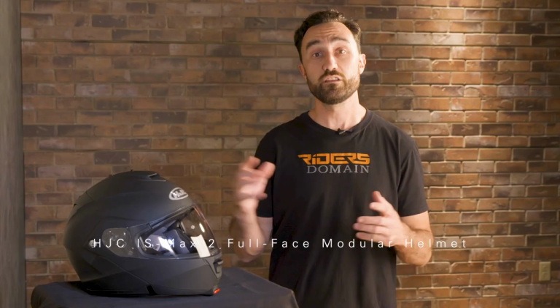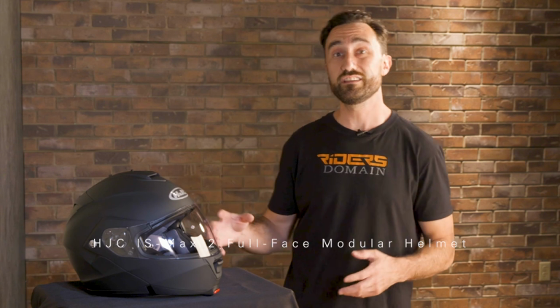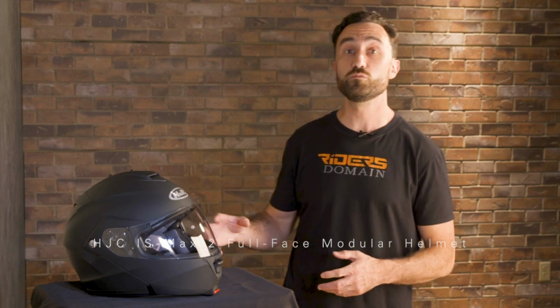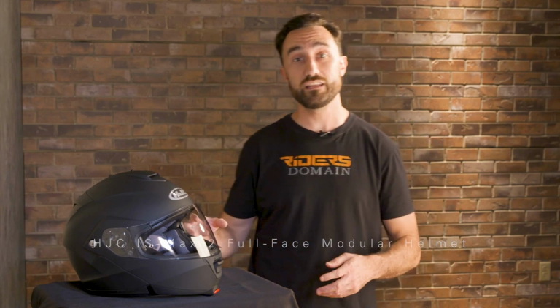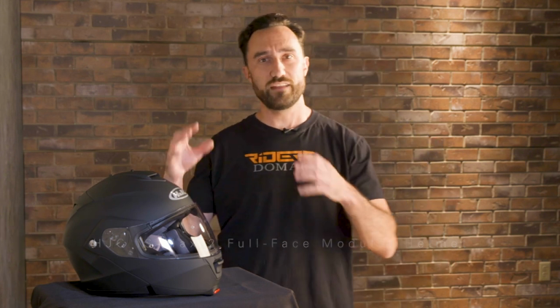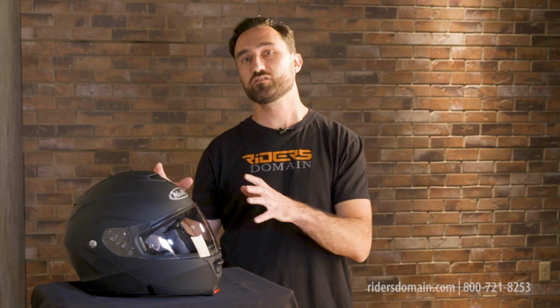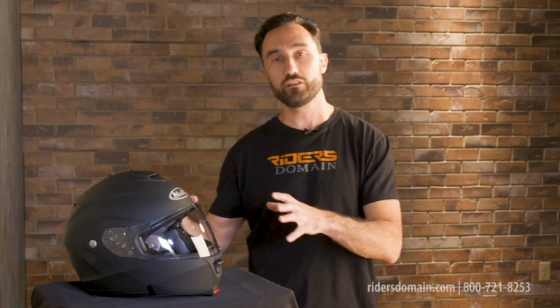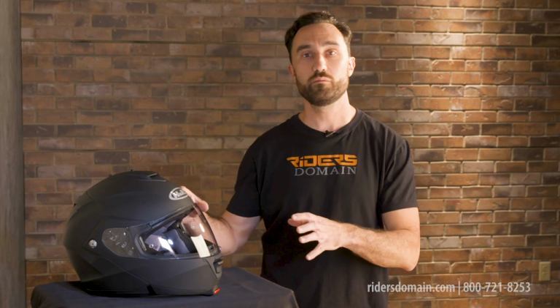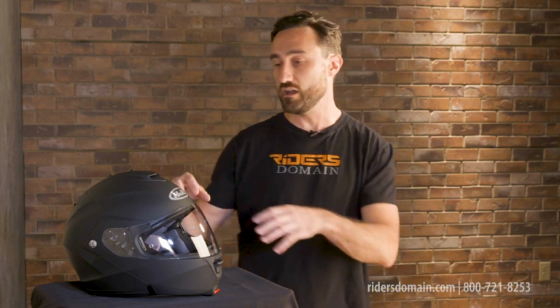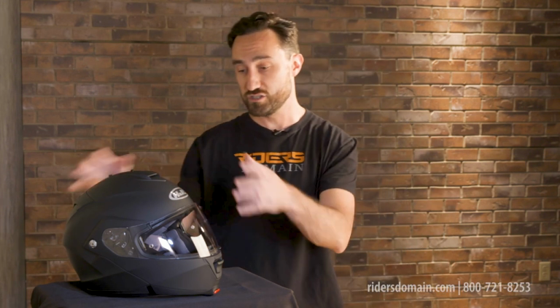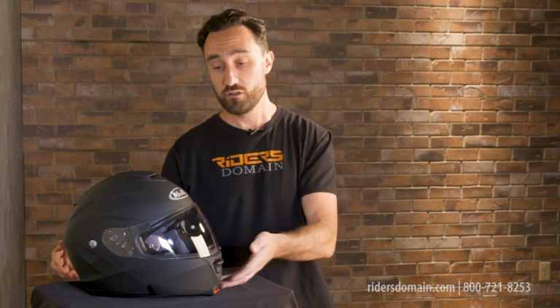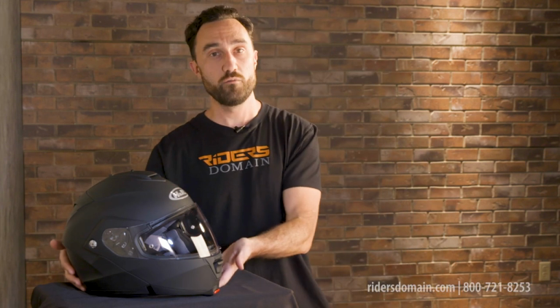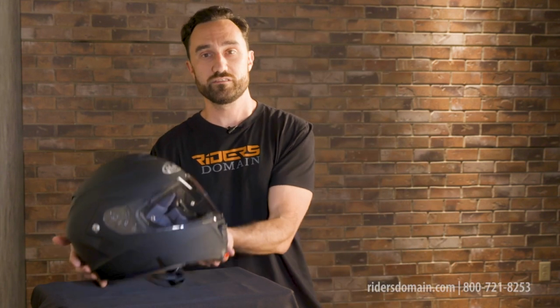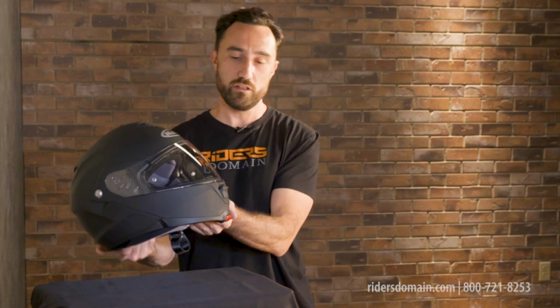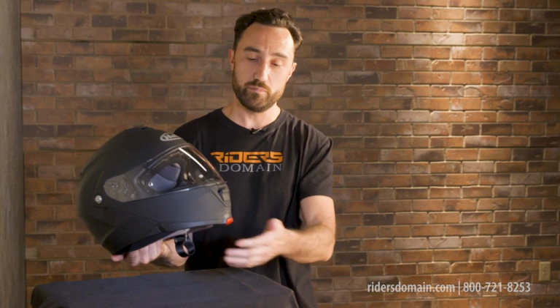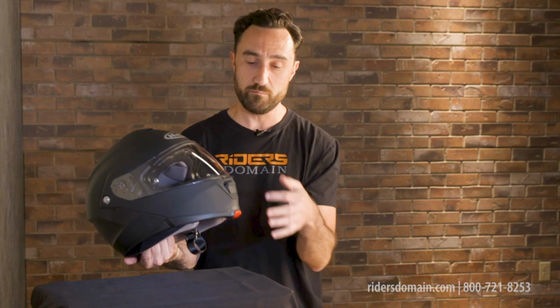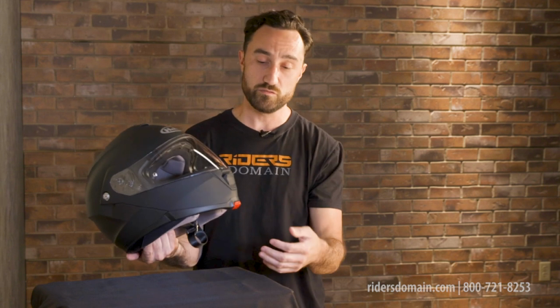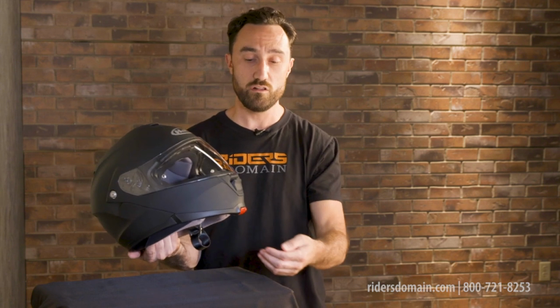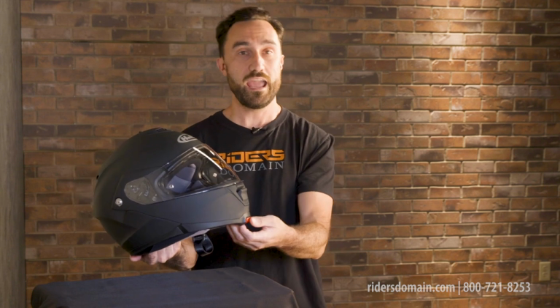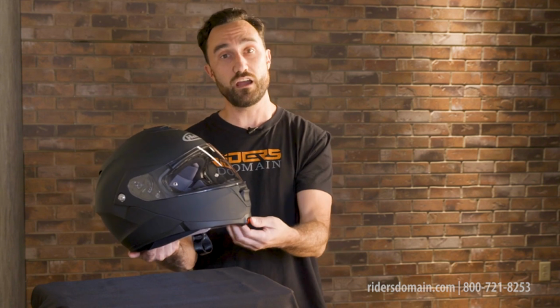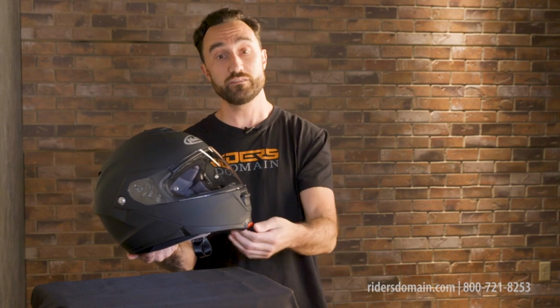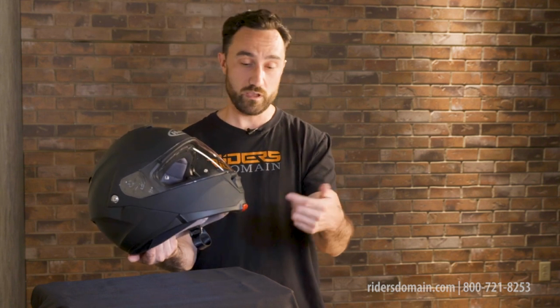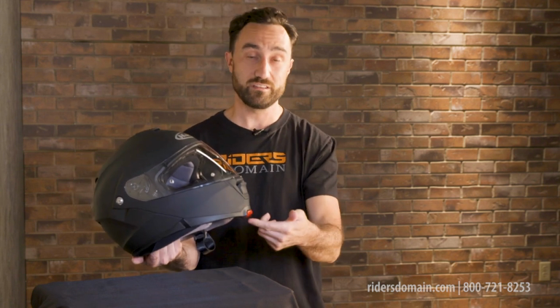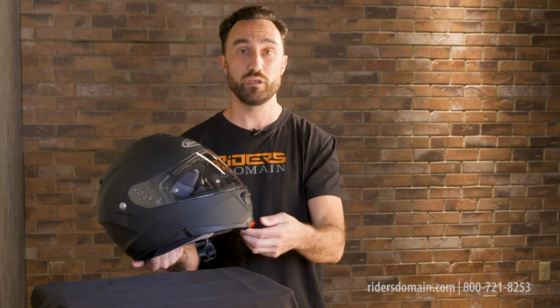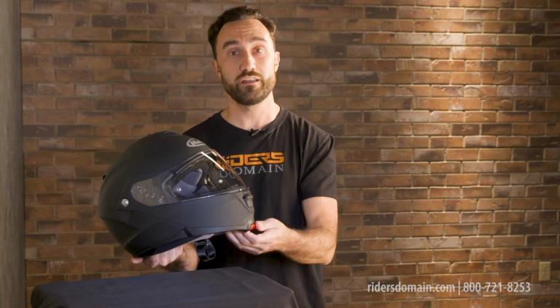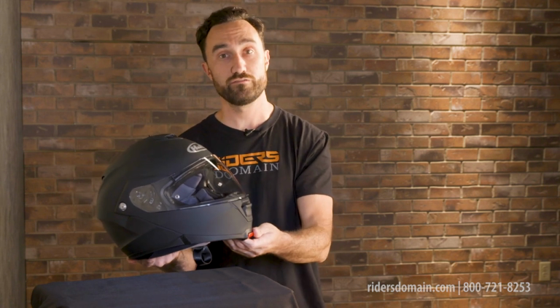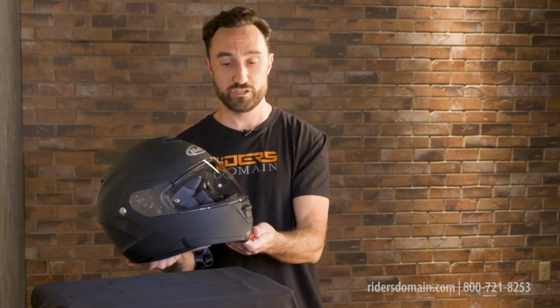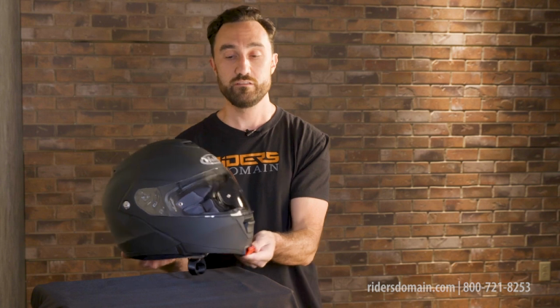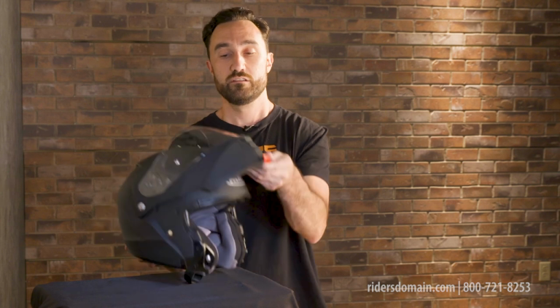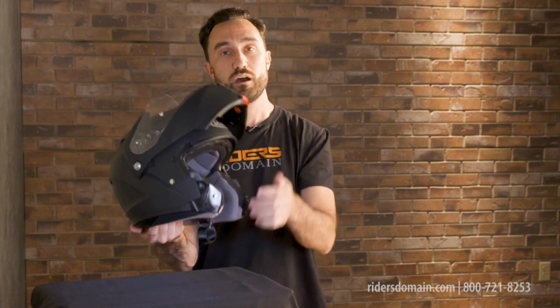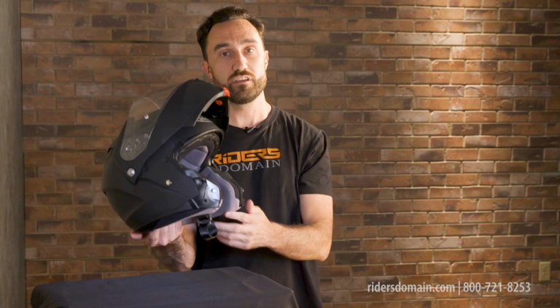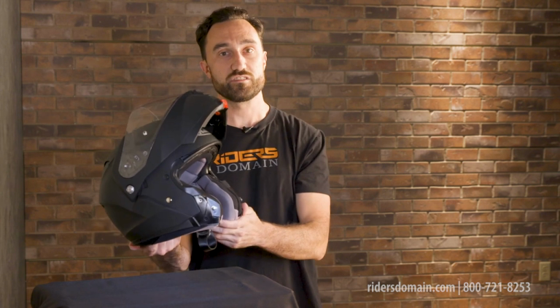This is a DOT rated advanced polycarbonate shell helmet. It's got a polycarbonate chin bar as well, and it operates by way of this nice big button out on the front of the chin to pop into the up position.